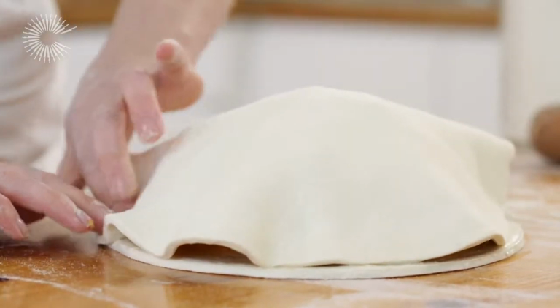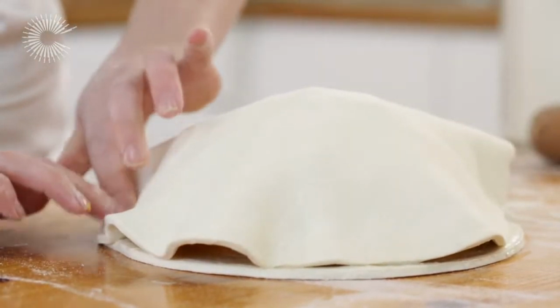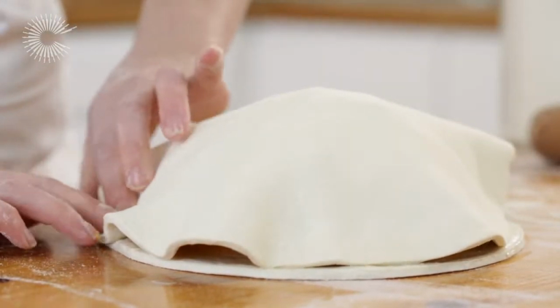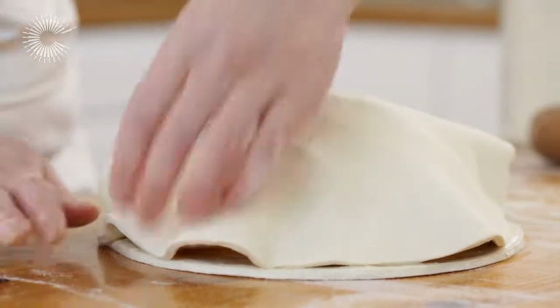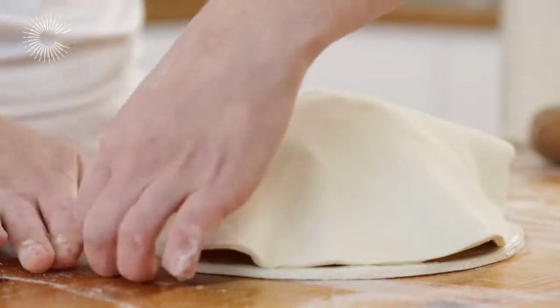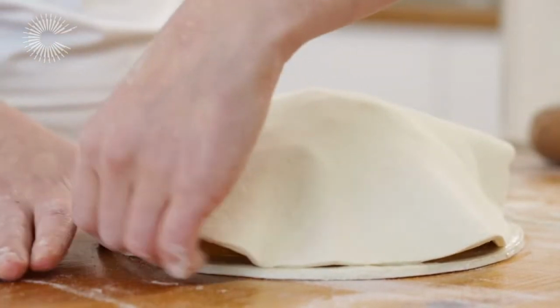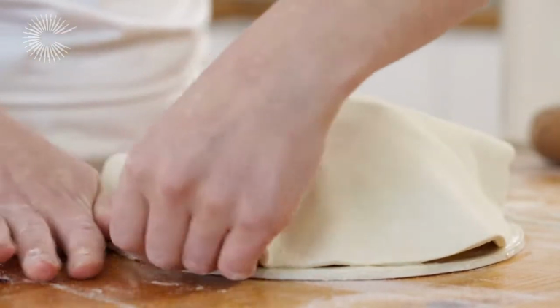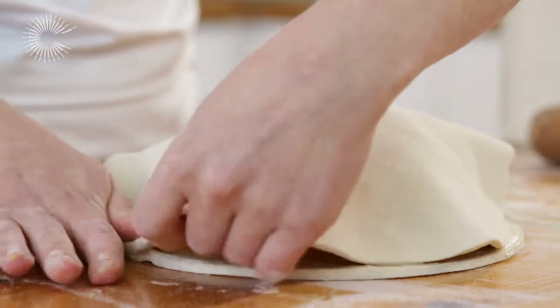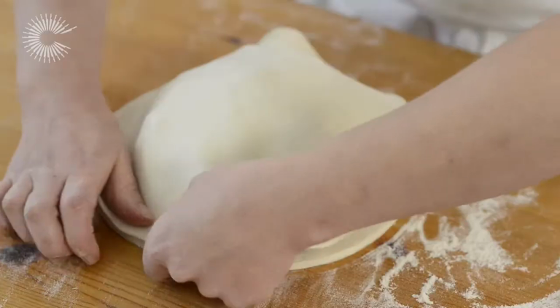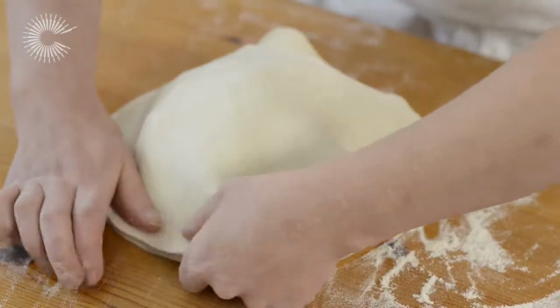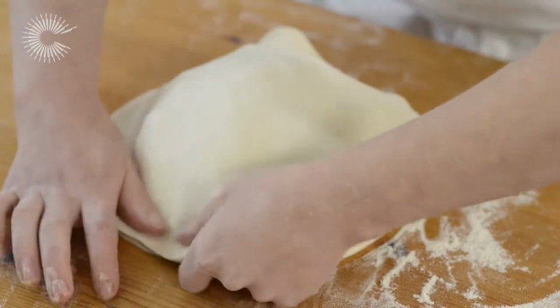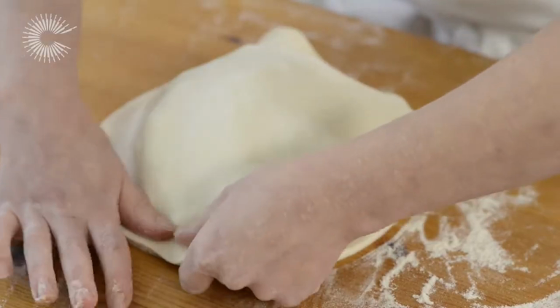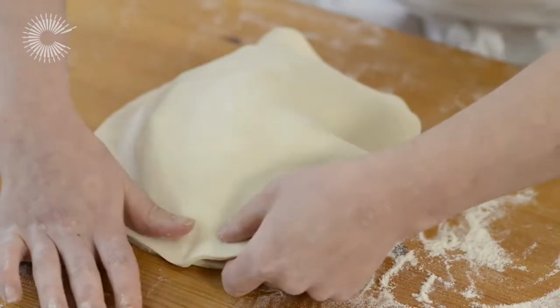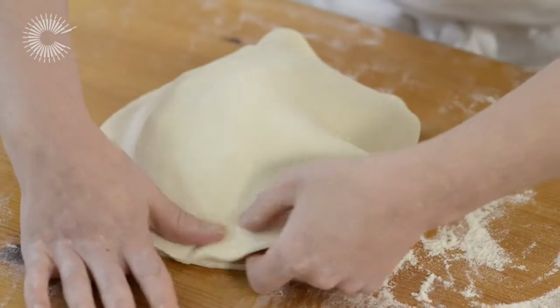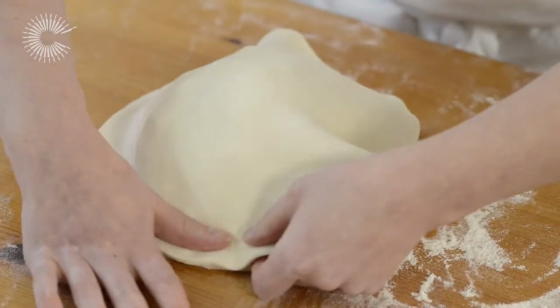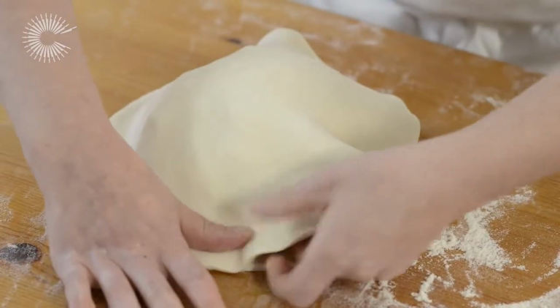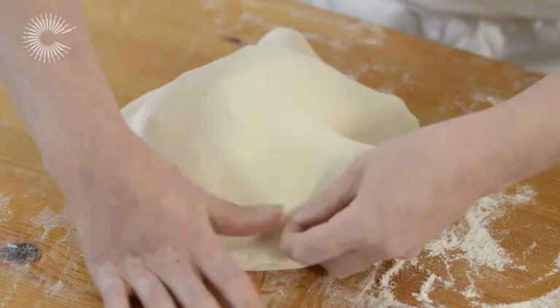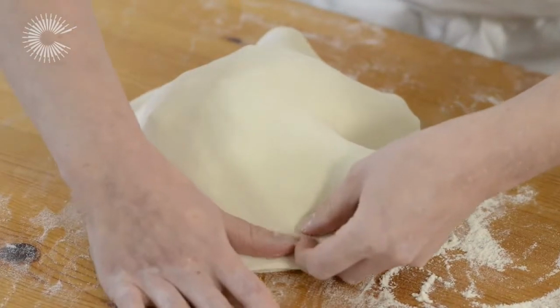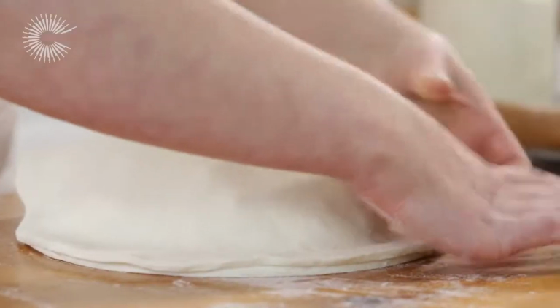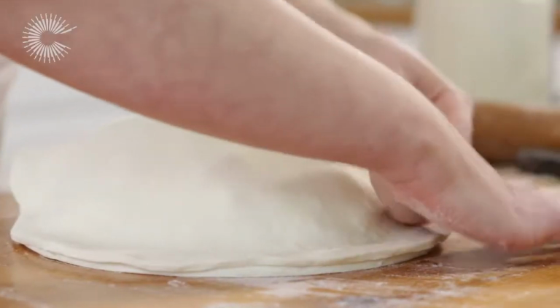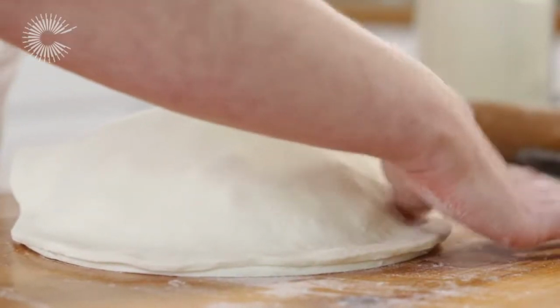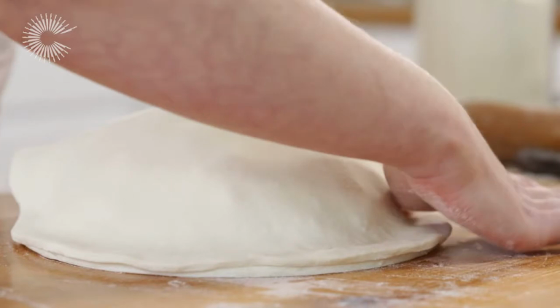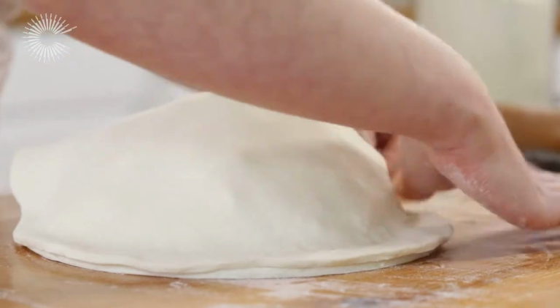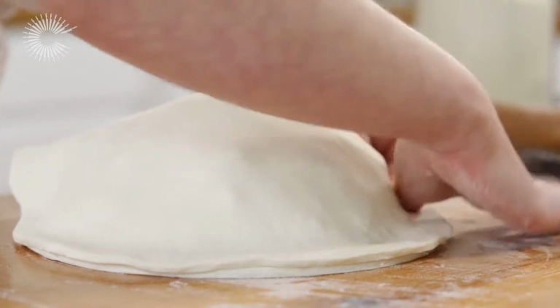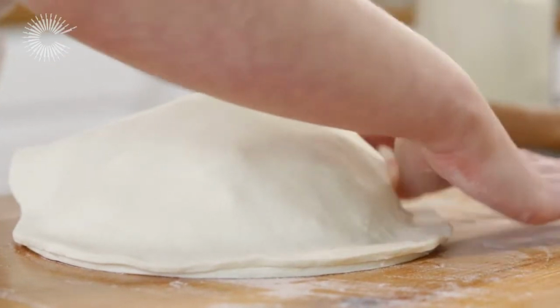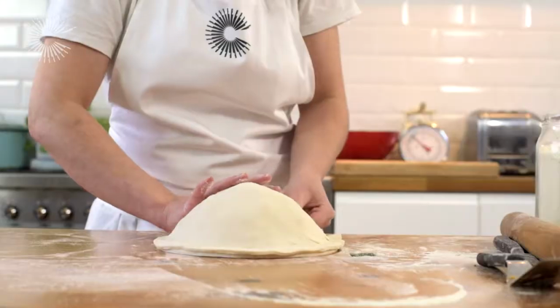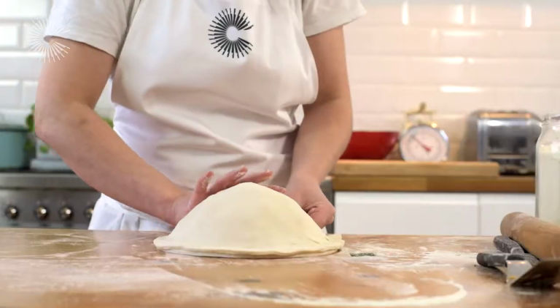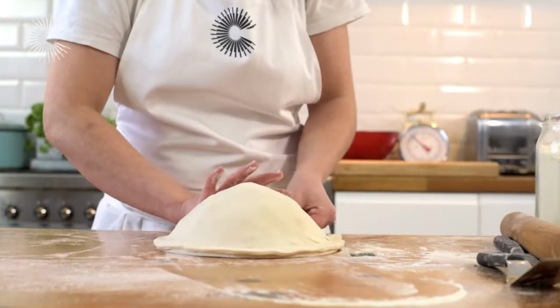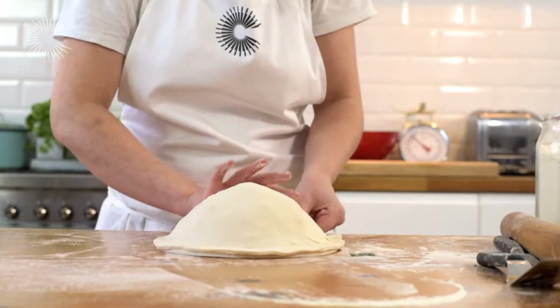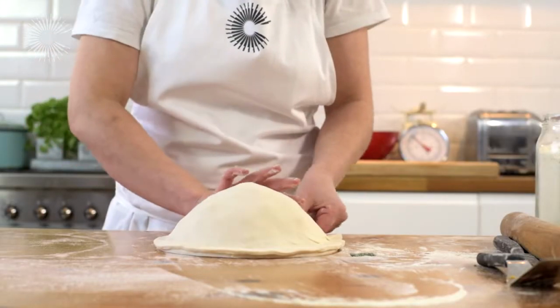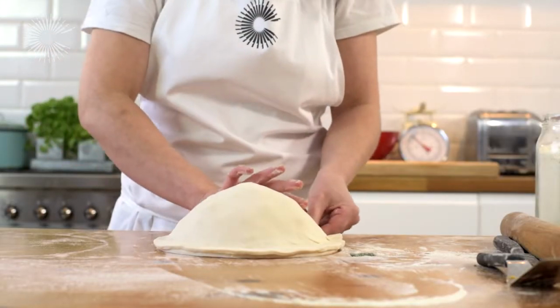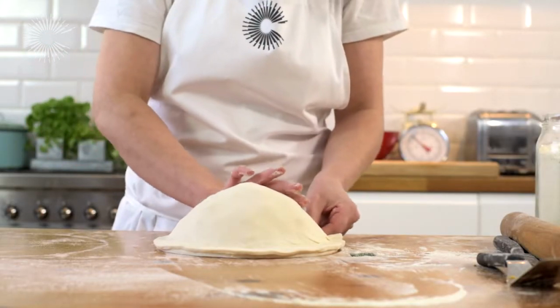Then place the second circle on top and gently press down to get rid of any air. Seal the lid by pressing firmly around the edges with your hands. At this point, the Pithivier needs to go in the fridge for an hour to help the pastry and filling firm up before cooking.